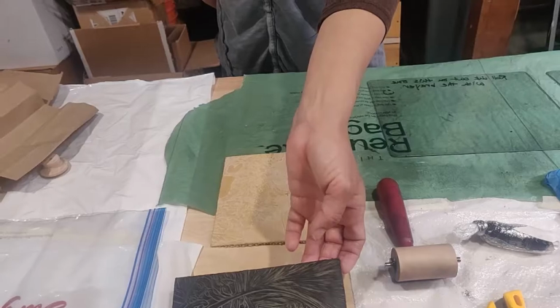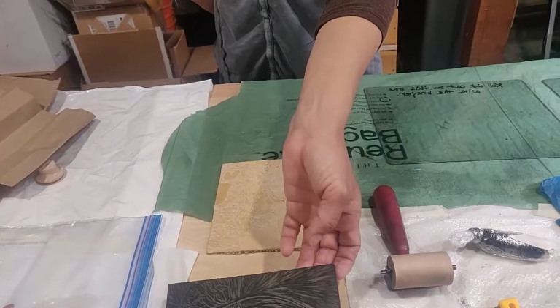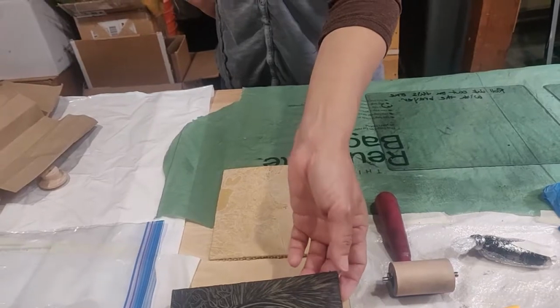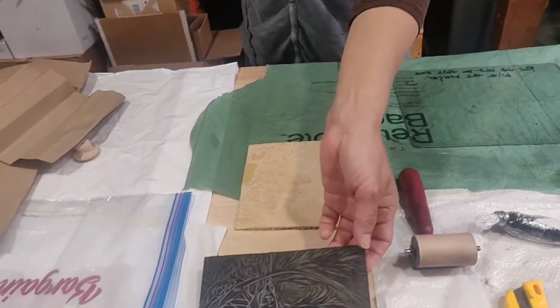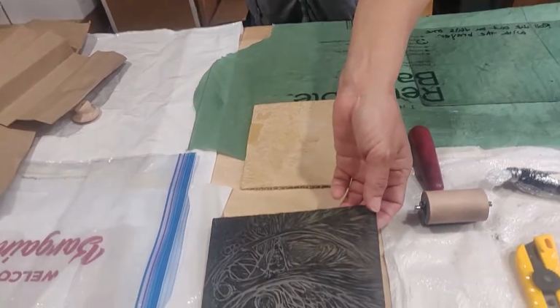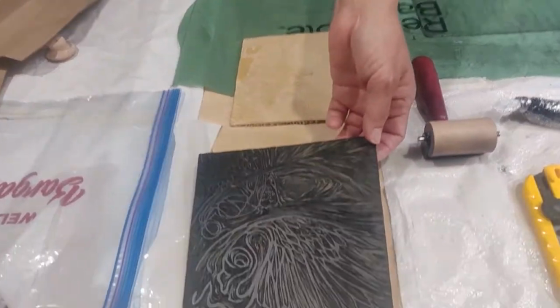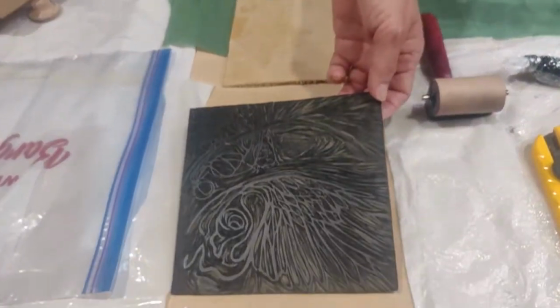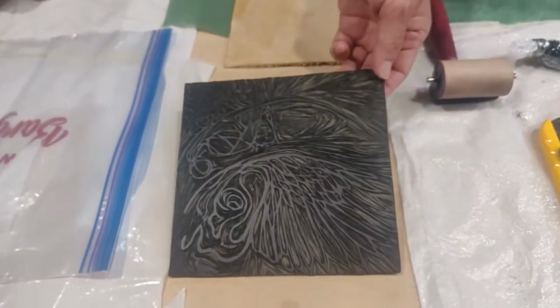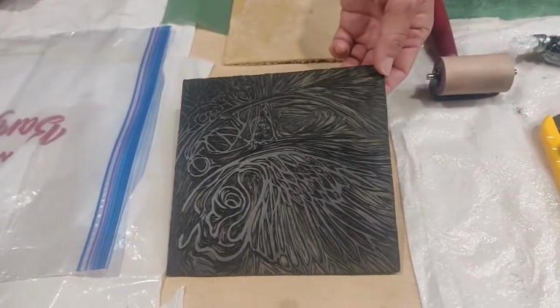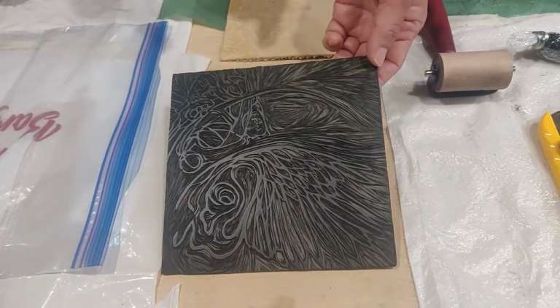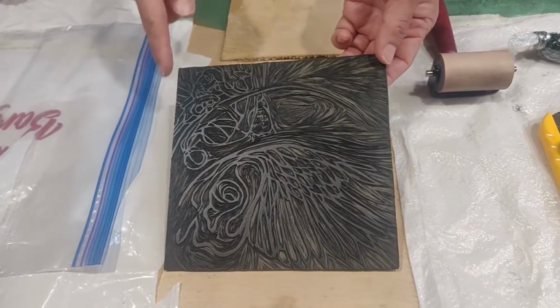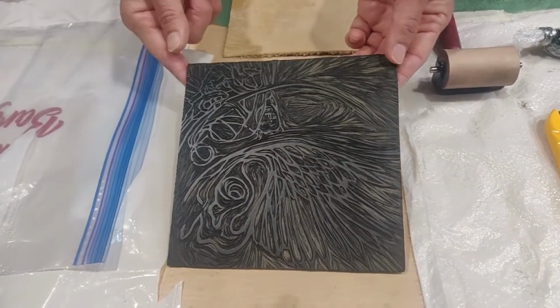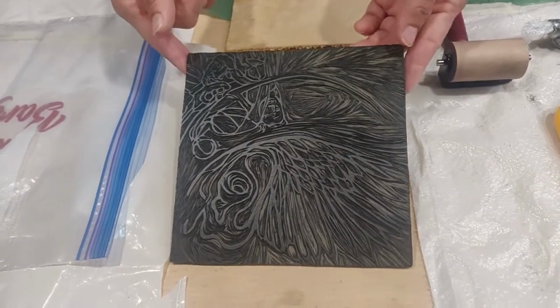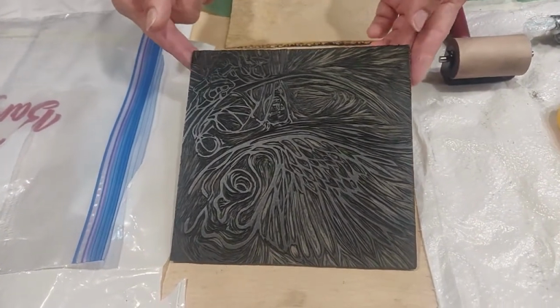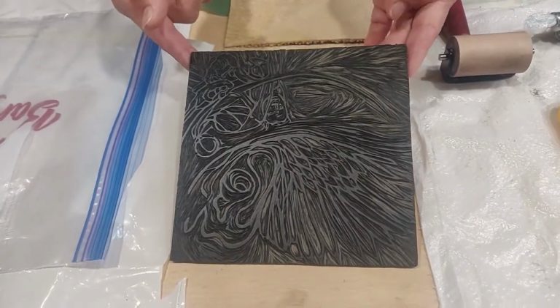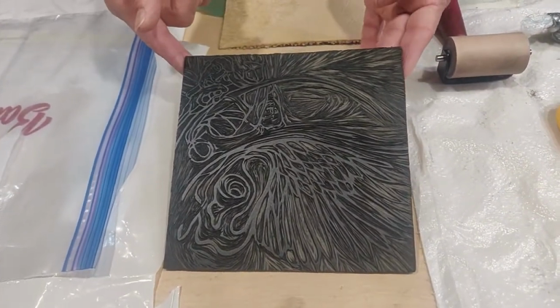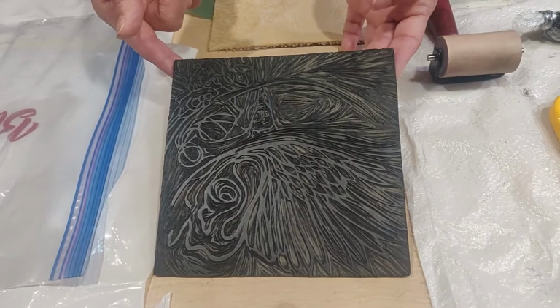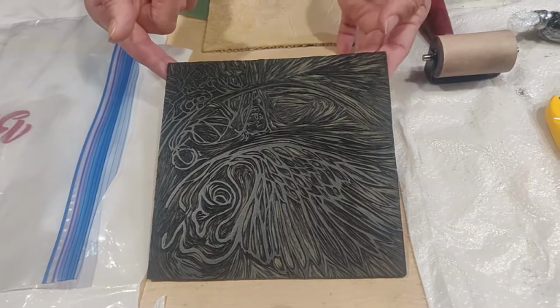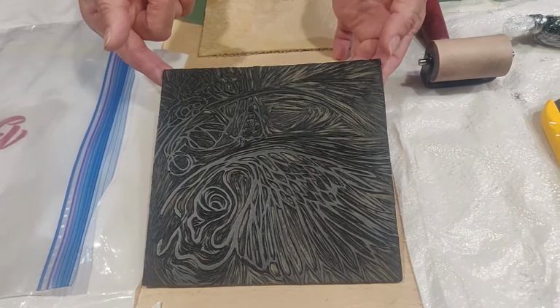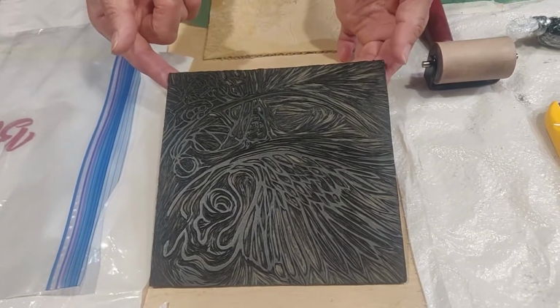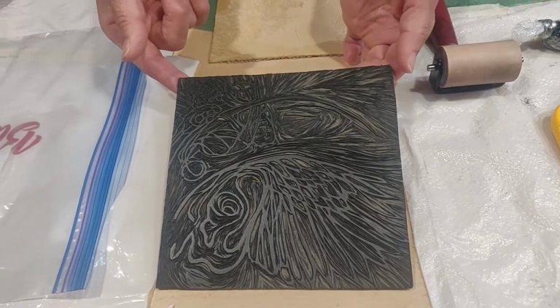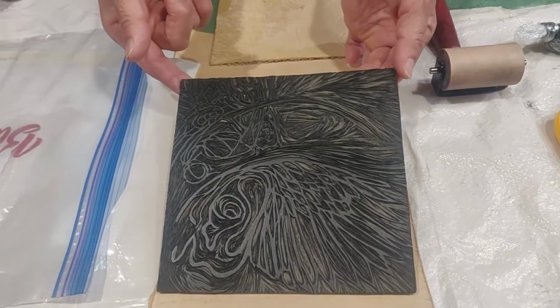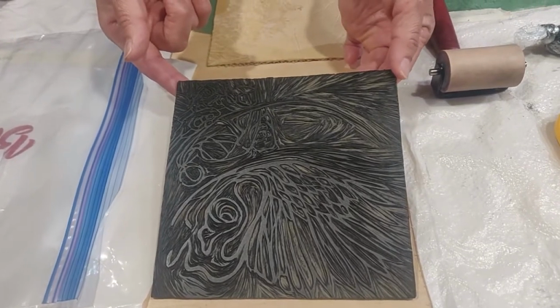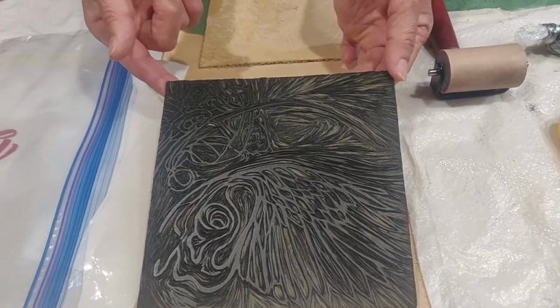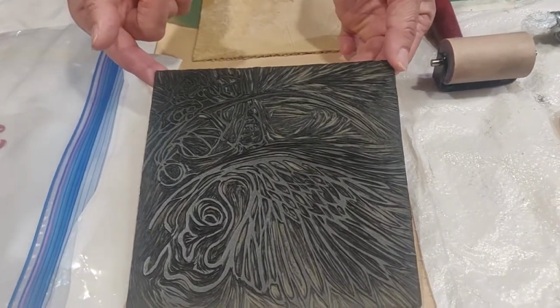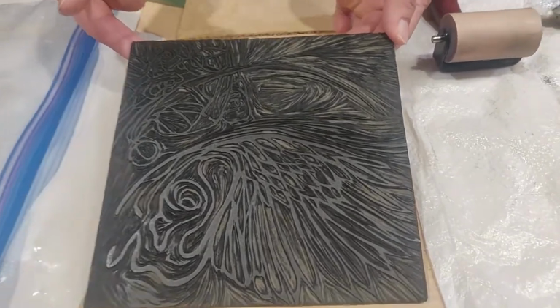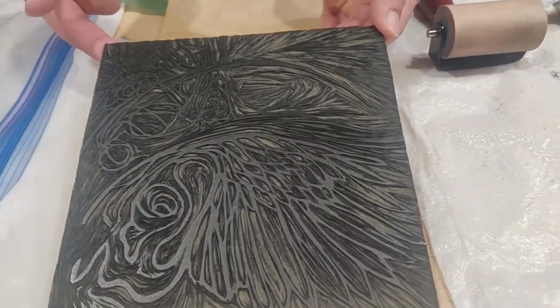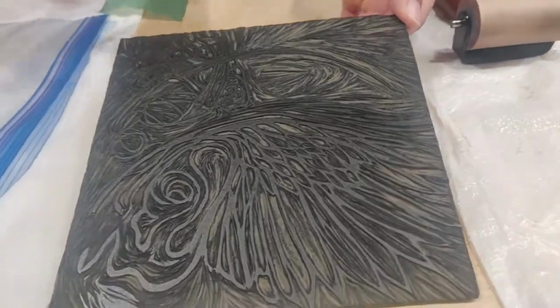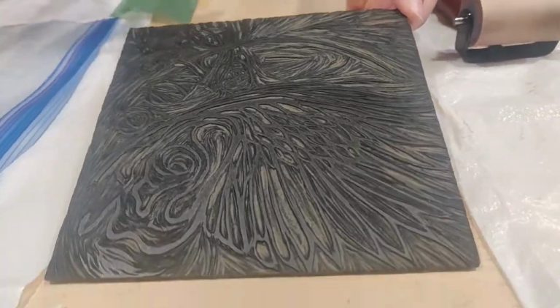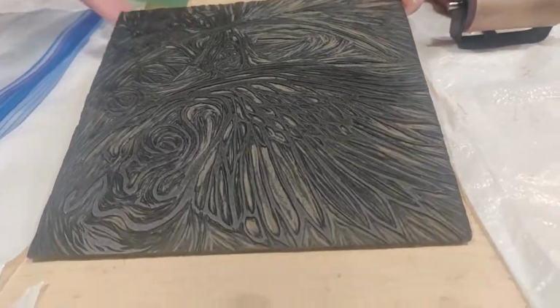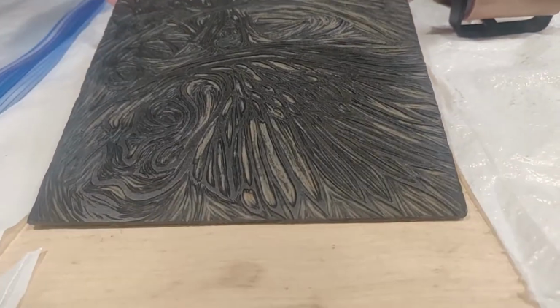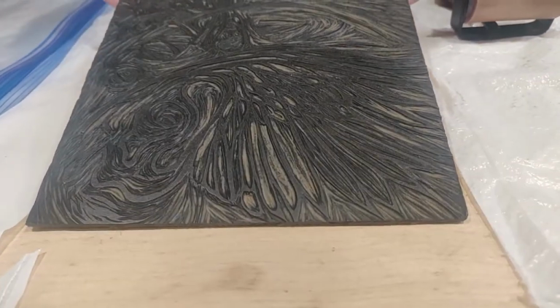Hey there, good to see you again. Glad you're back. I thought I would talk to you about the differences in plate character and how that affects your resulting print.